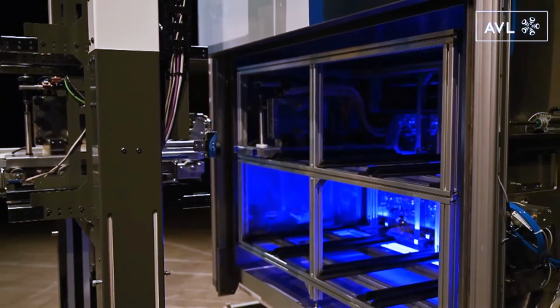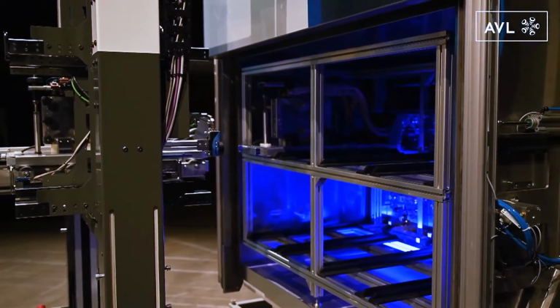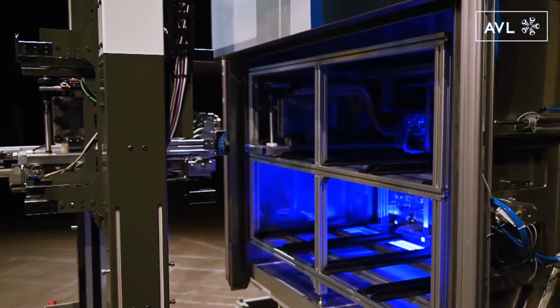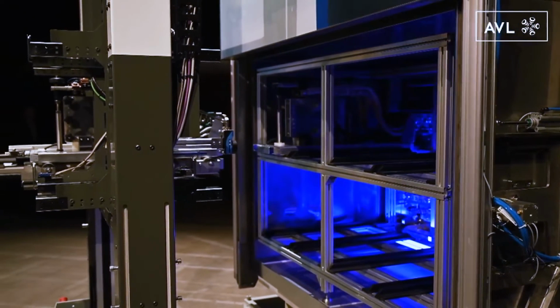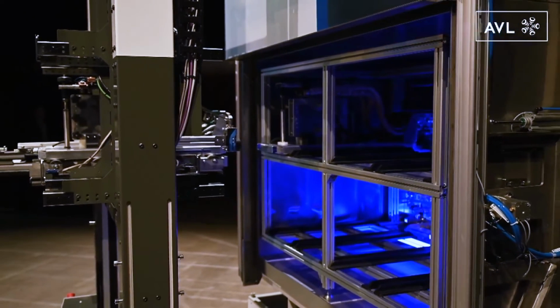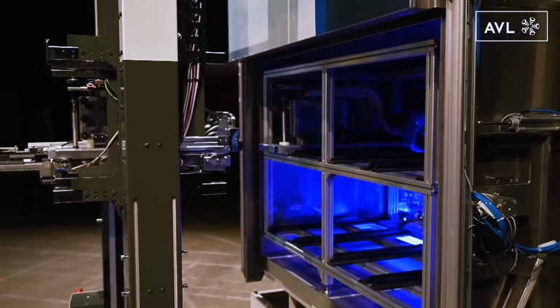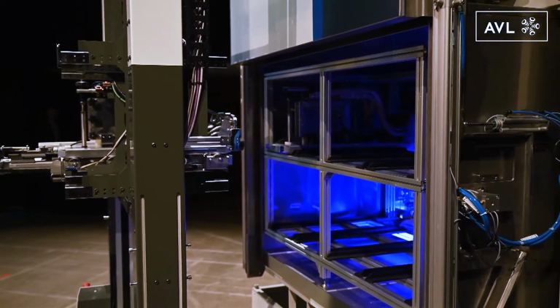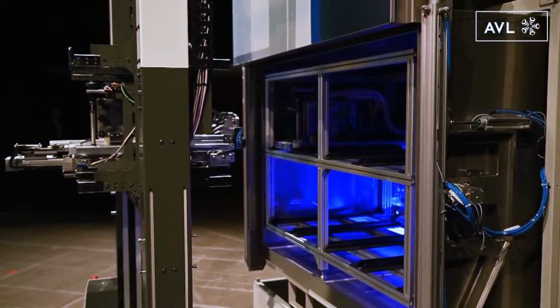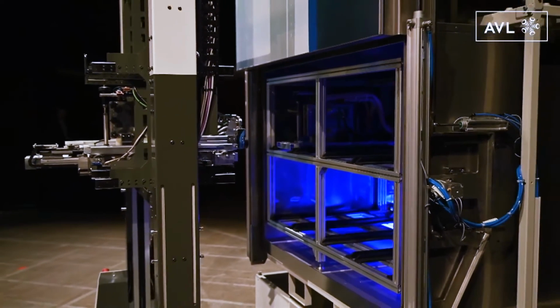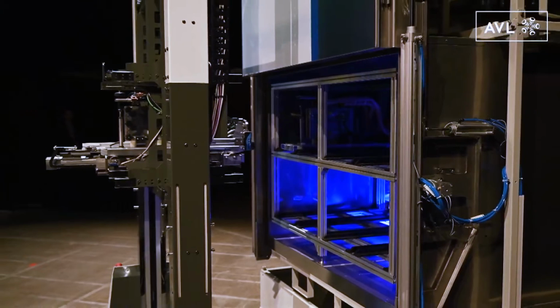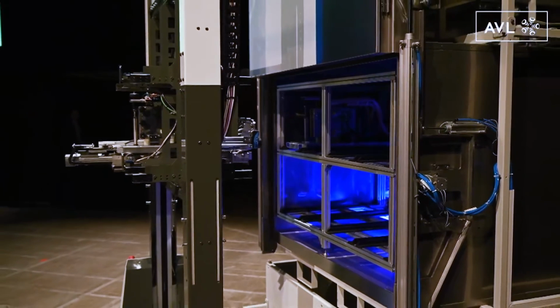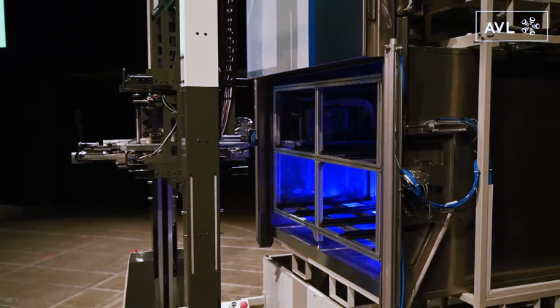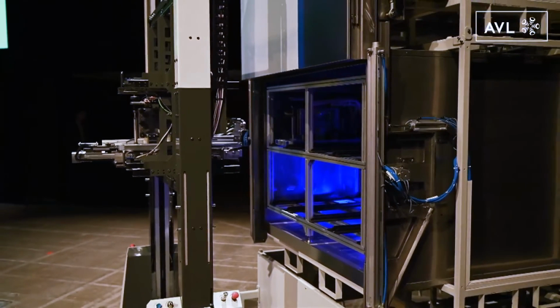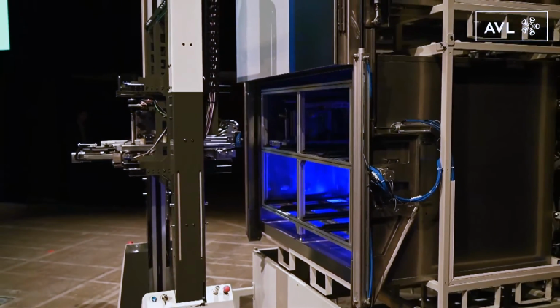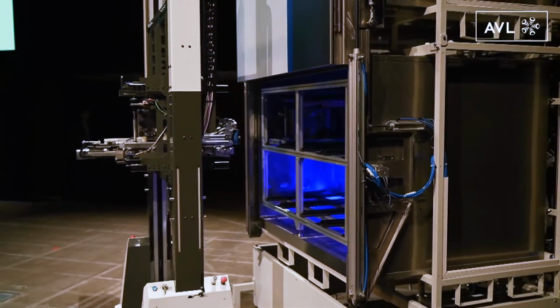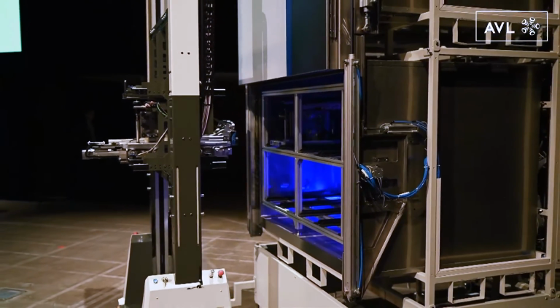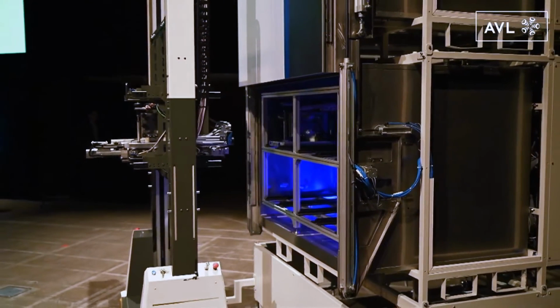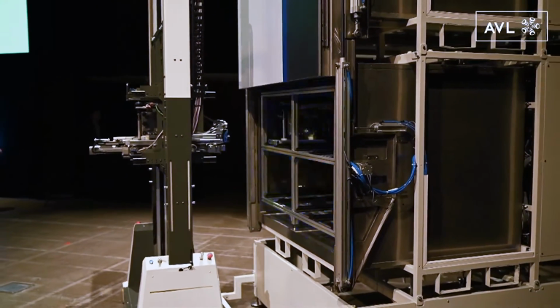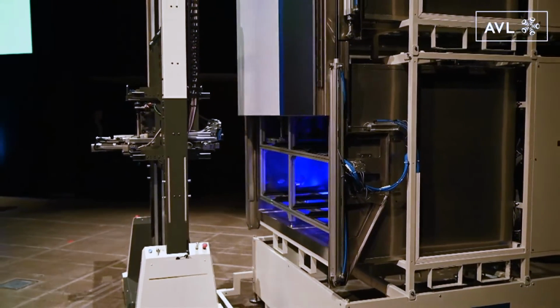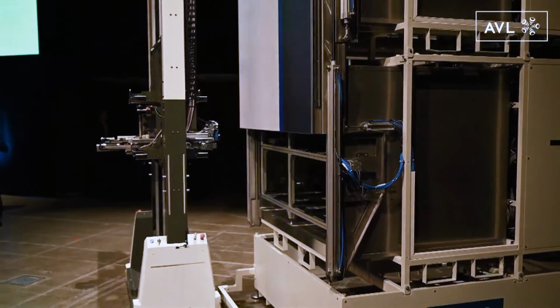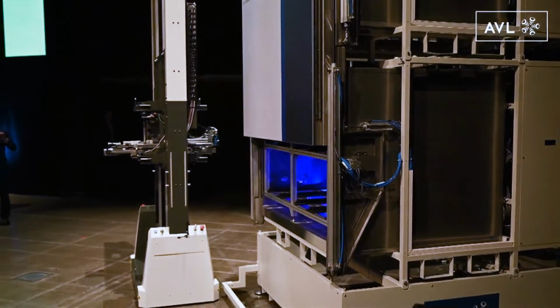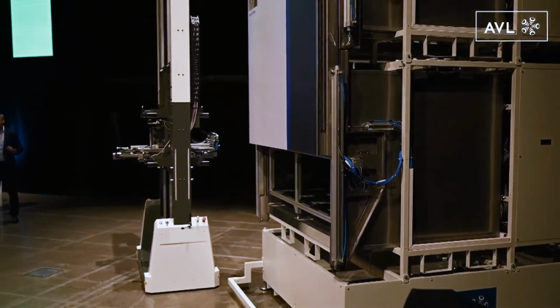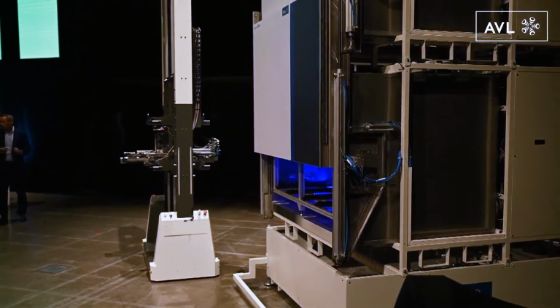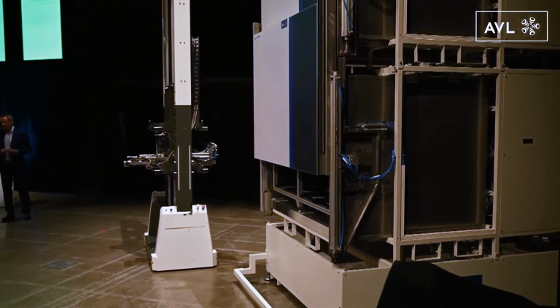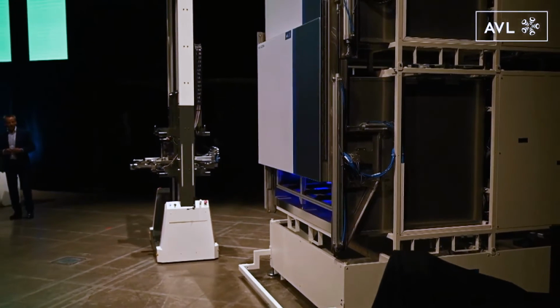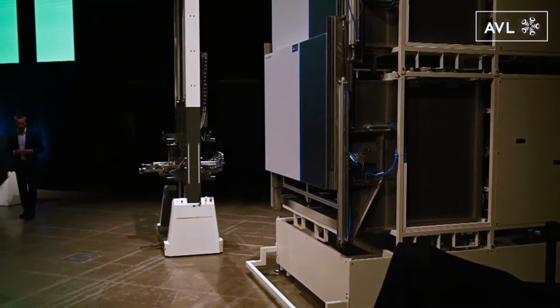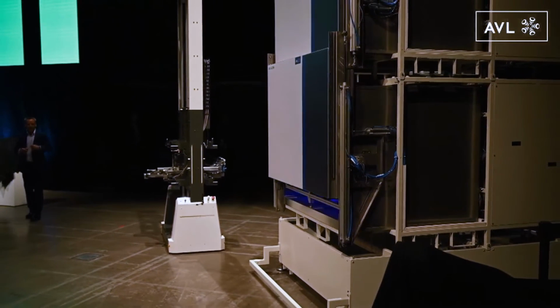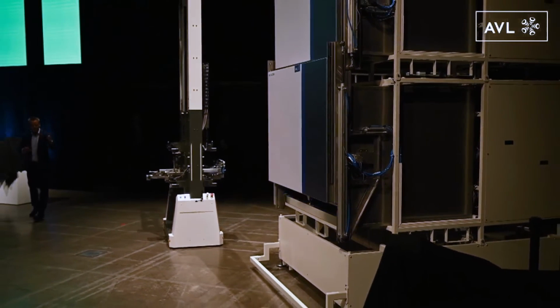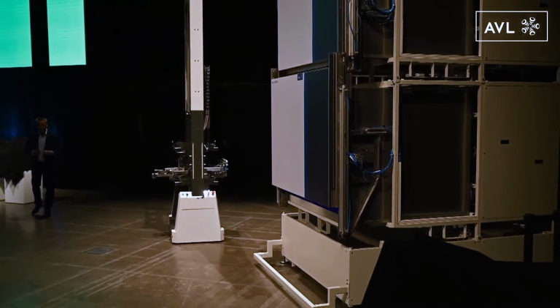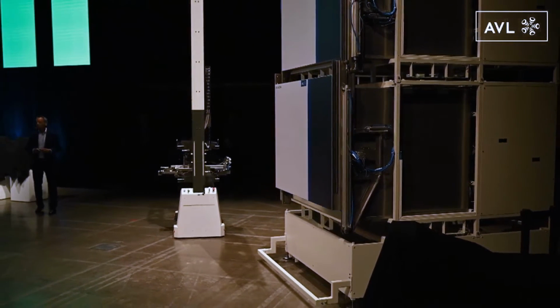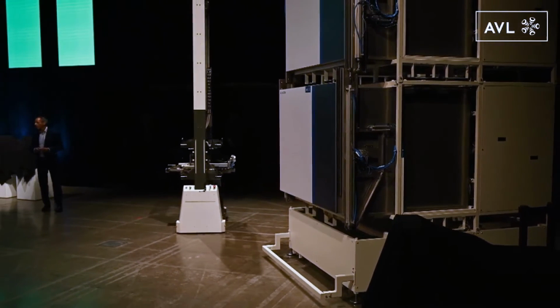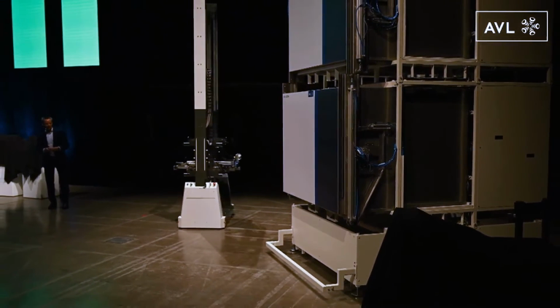We can build this at the factory in Graz and supply it to the customer as a turnkey solution — ready to use. The only things you need are water, shop air, and energy. In the rear of the system are our cyclers.